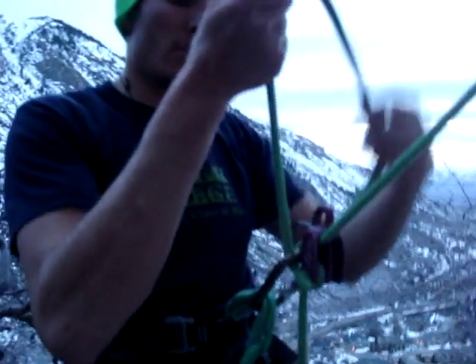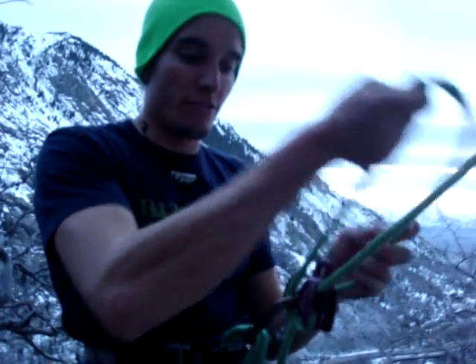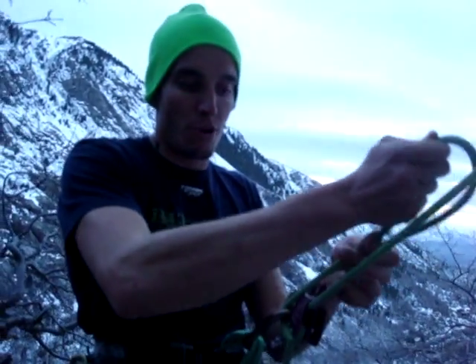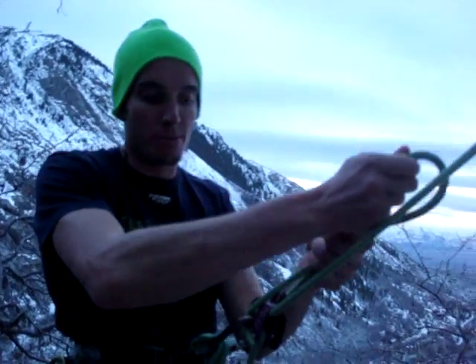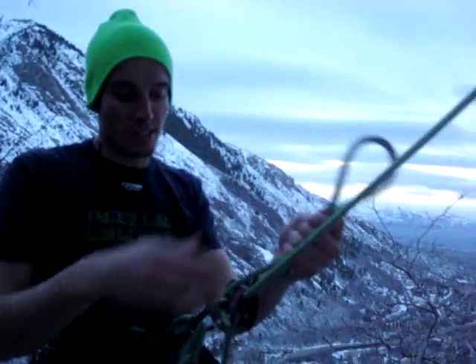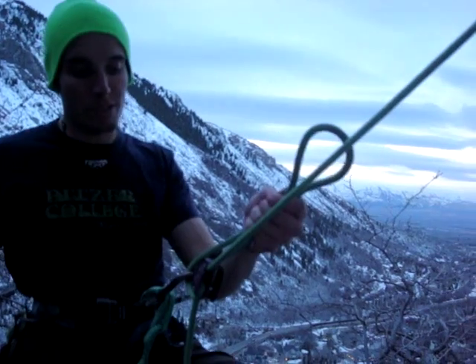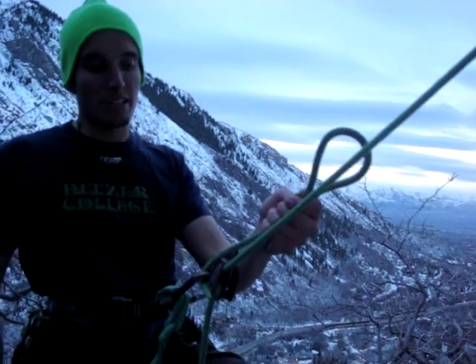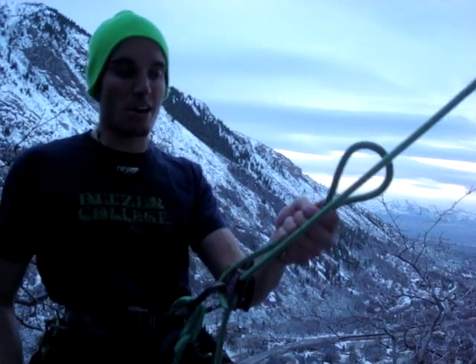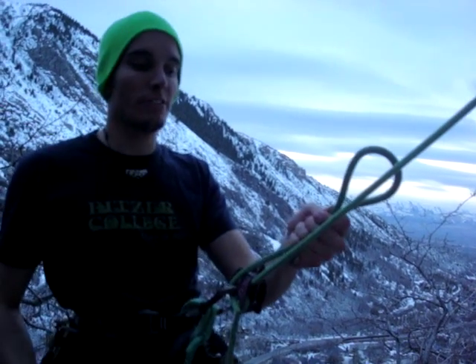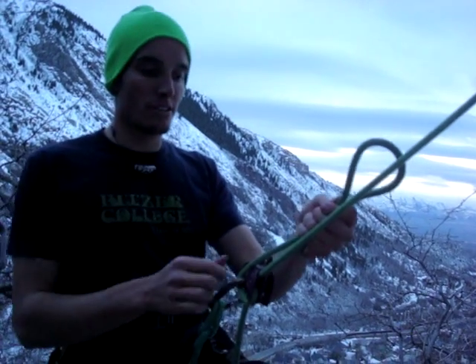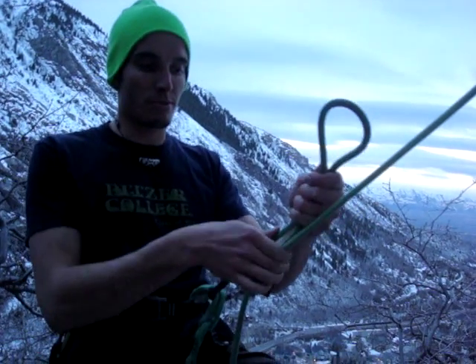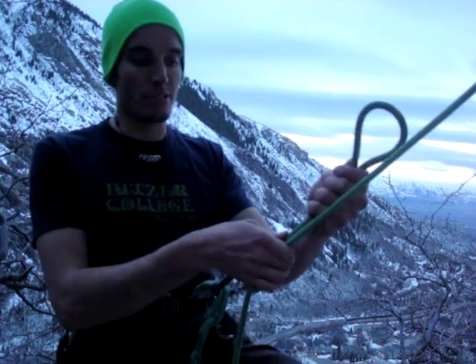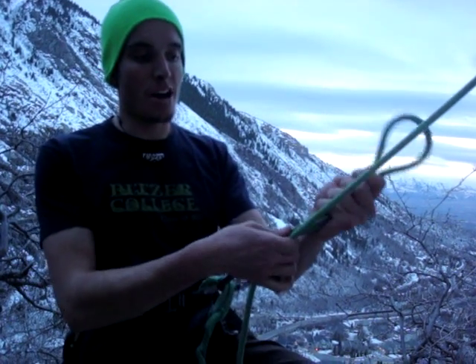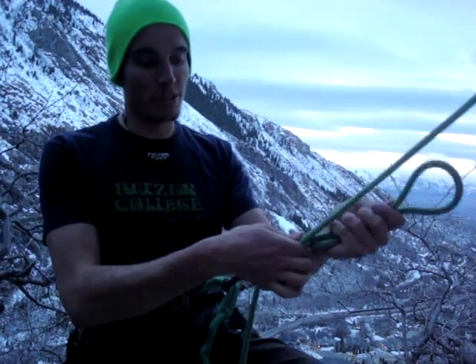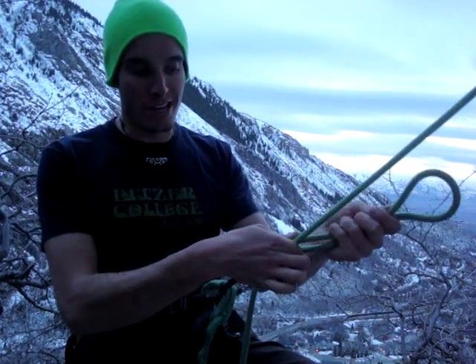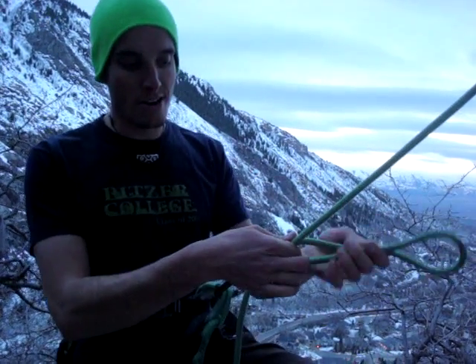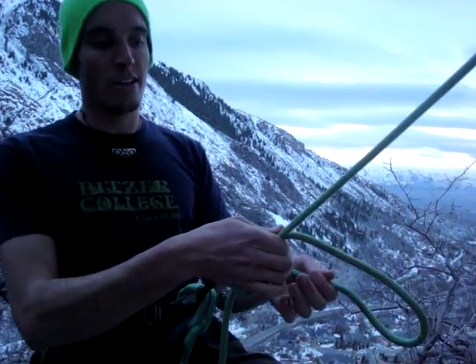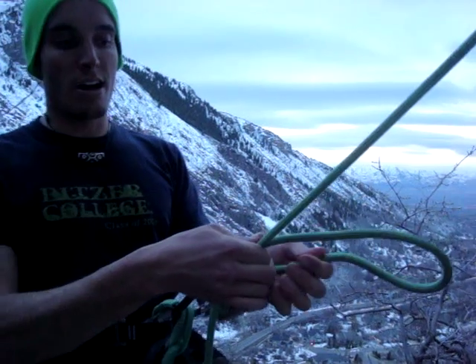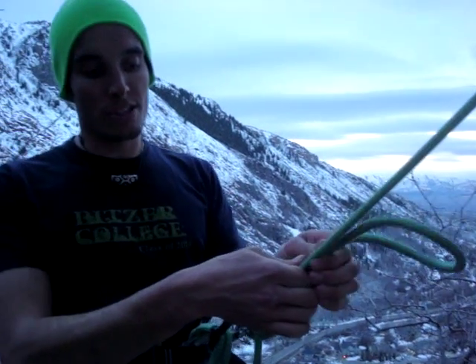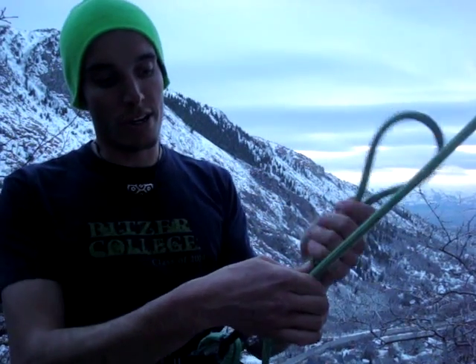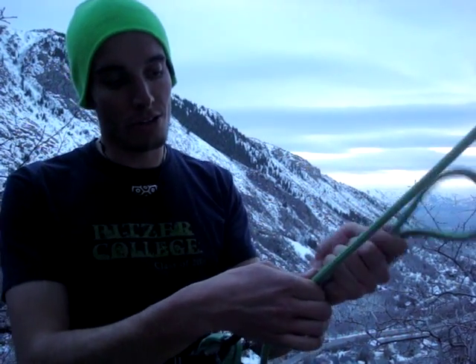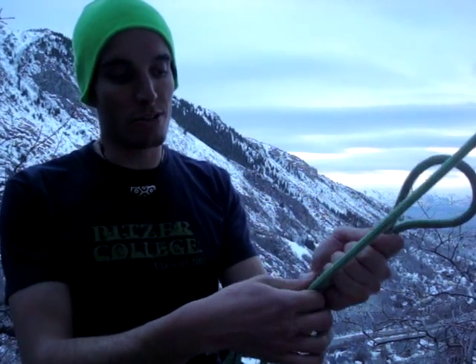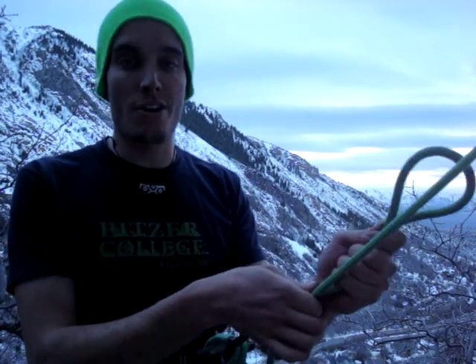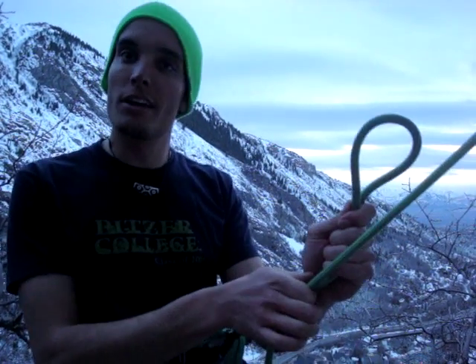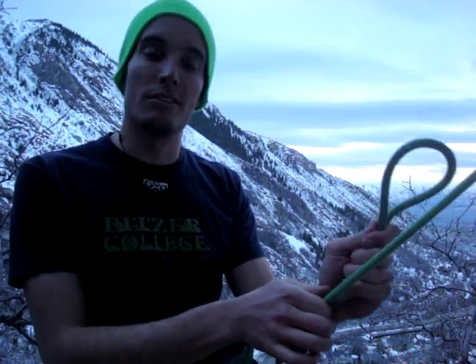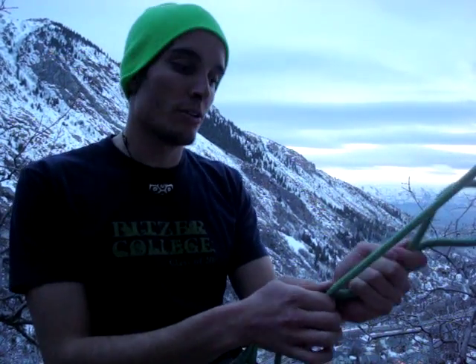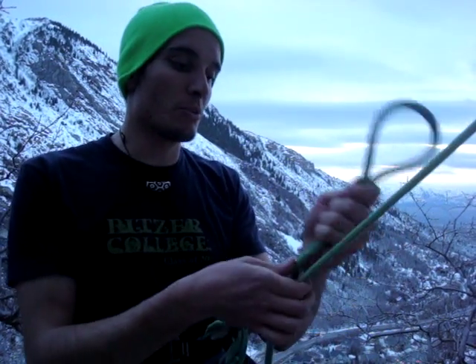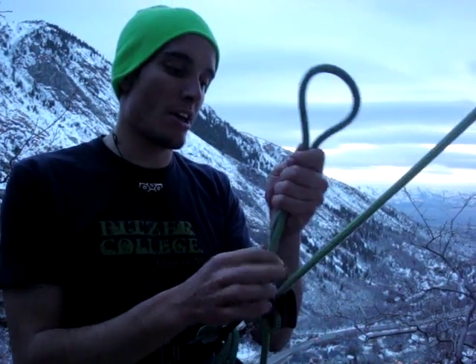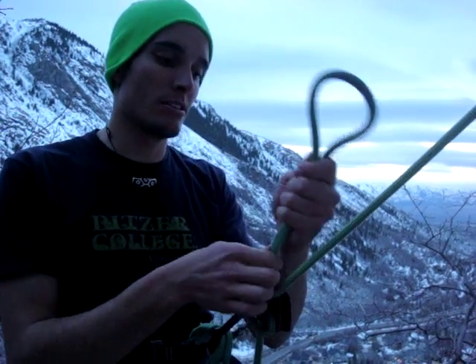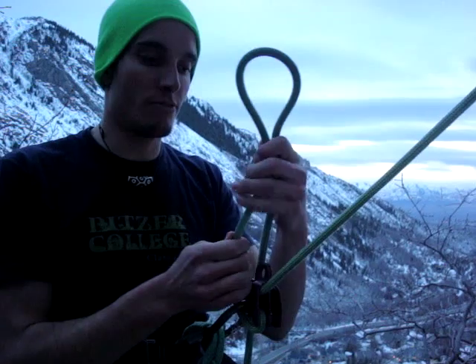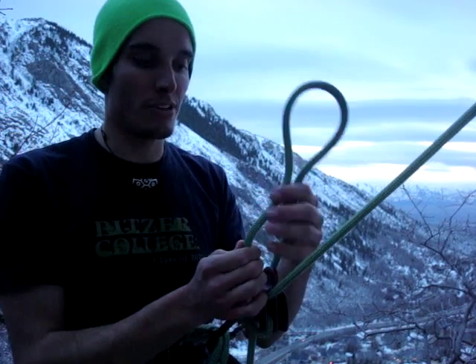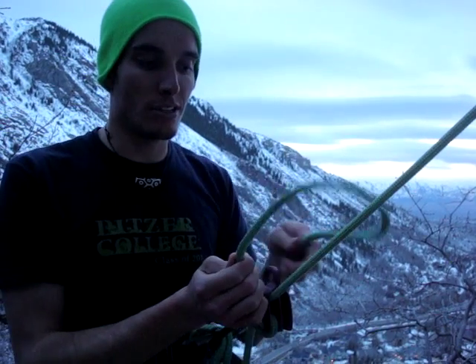Then you're going to fold the rope up. Once it's up, it's permanently locked off. Now what we're going to do is tie the mule knot right here, which is going to secure it and release both your hands for whatever you need to do.